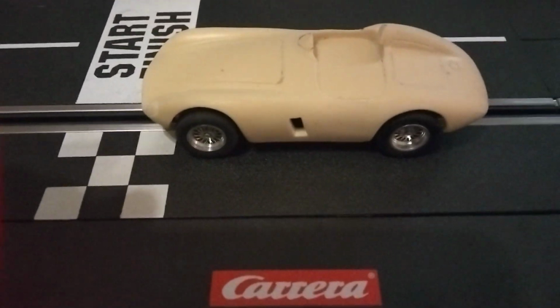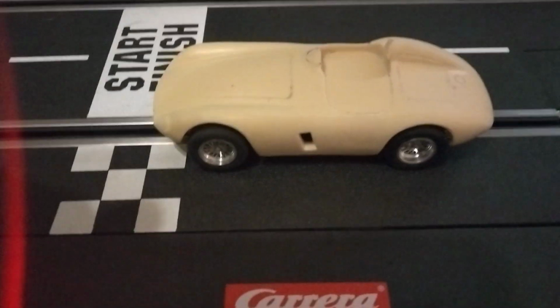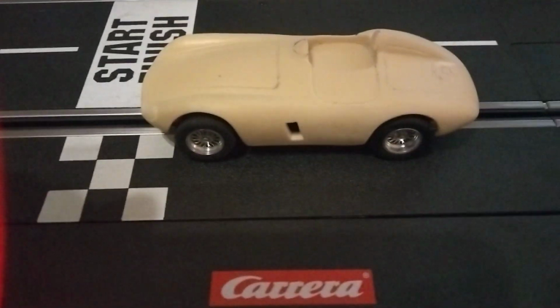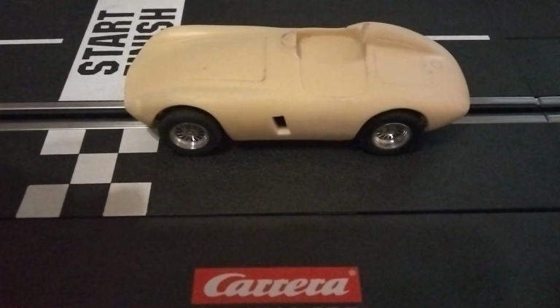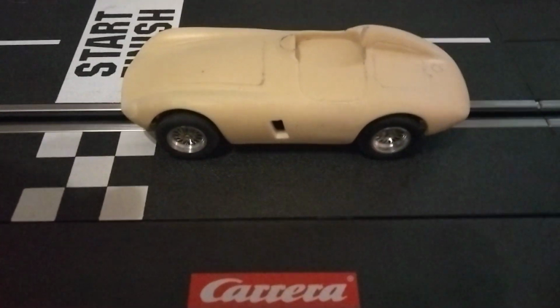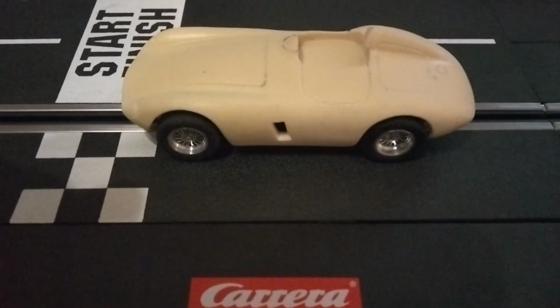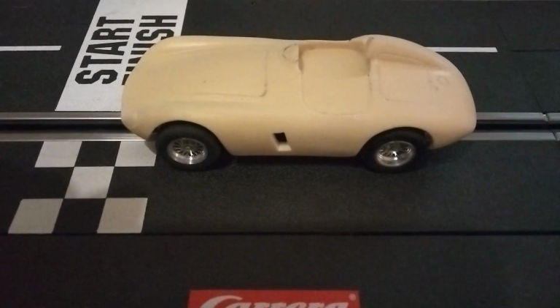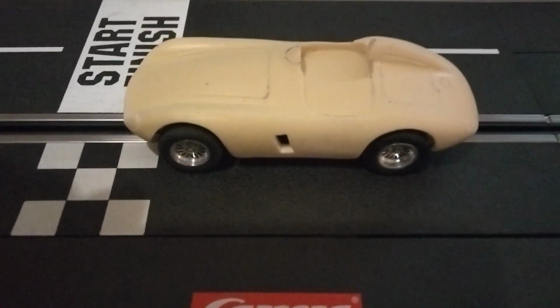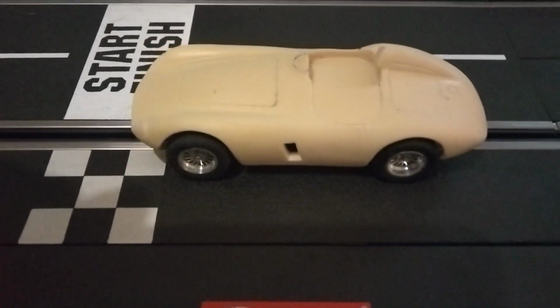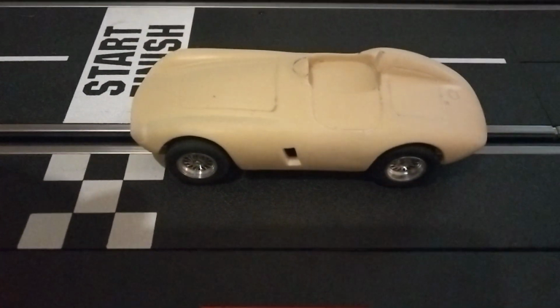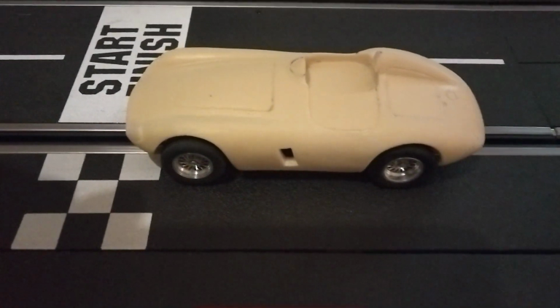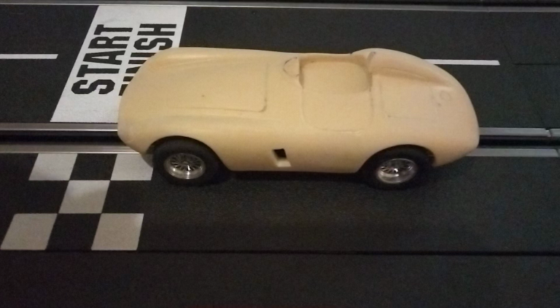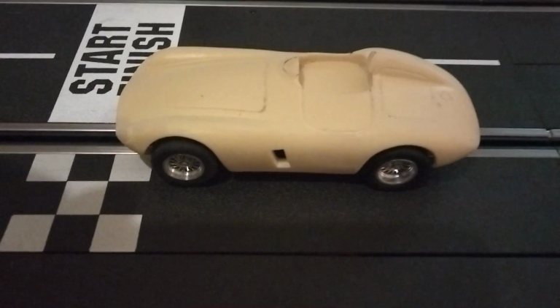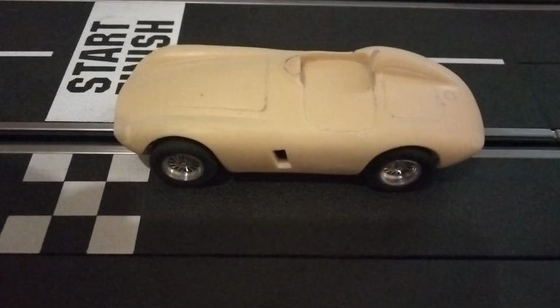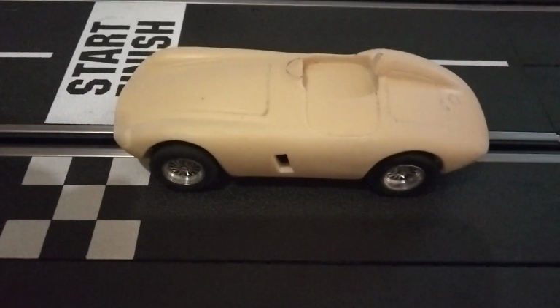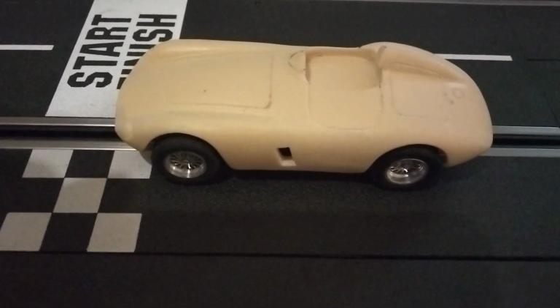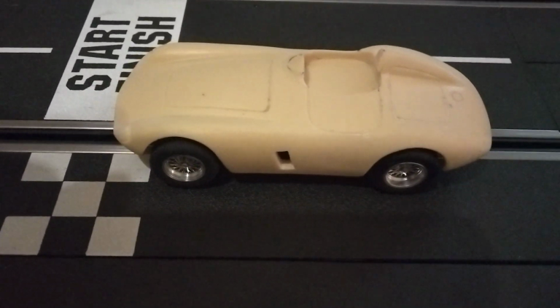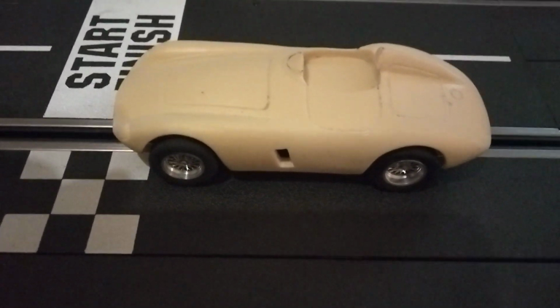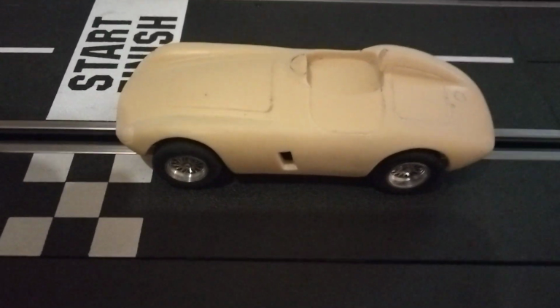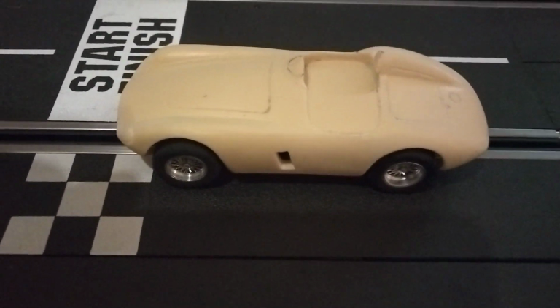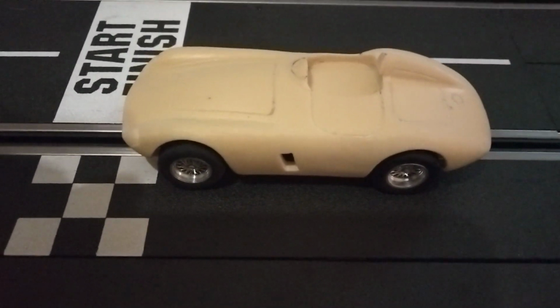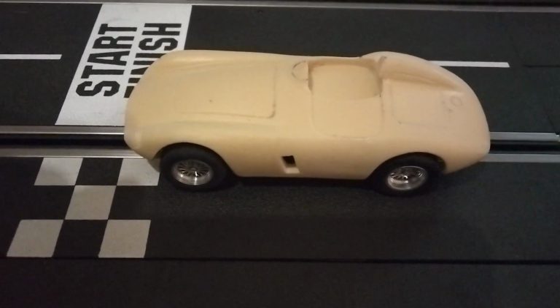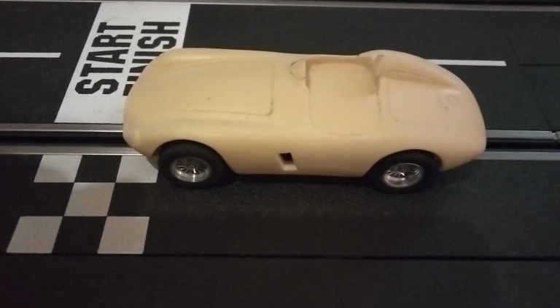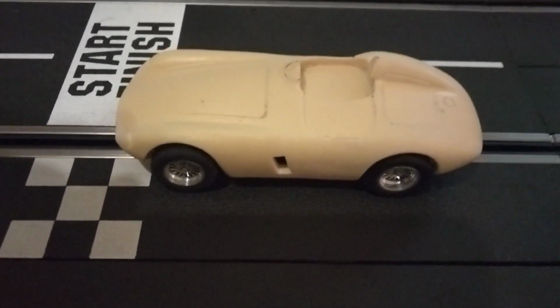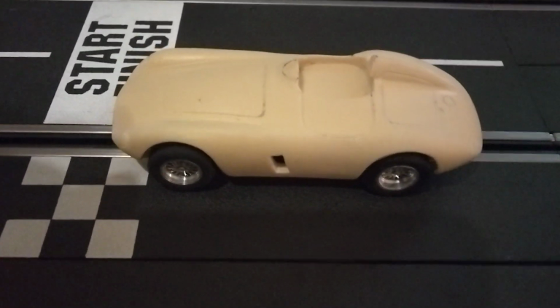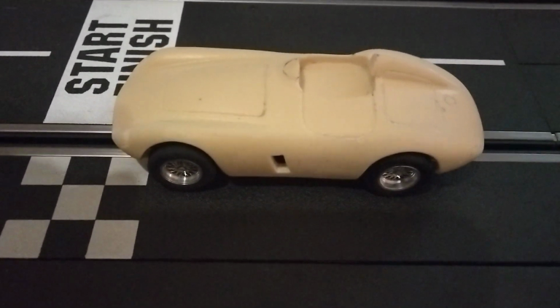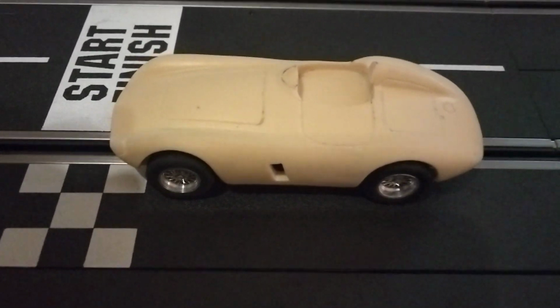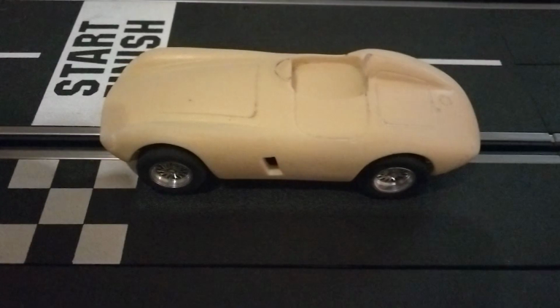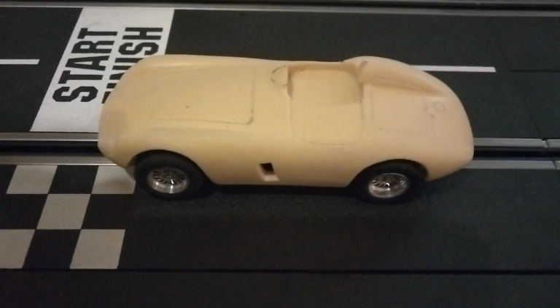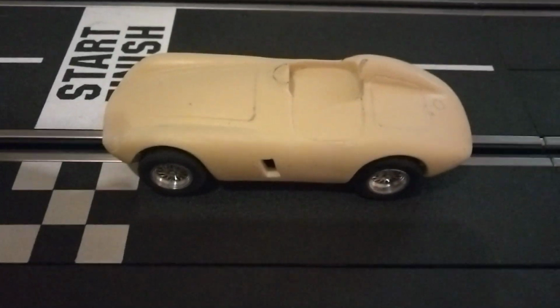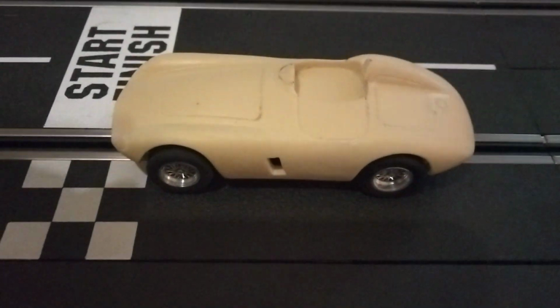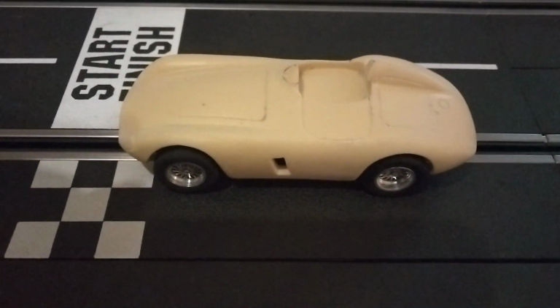Howdy folks, this is KyleSpeed1. I finally got my pinion gear in, I pressed it on the motor, and I'm just going to take it for a quick little spin.